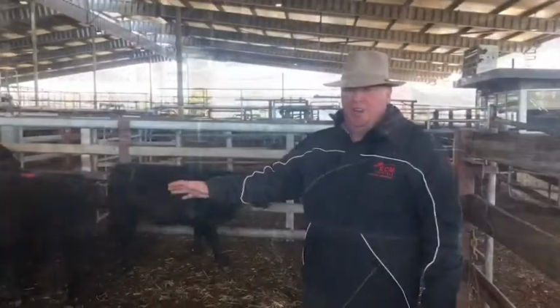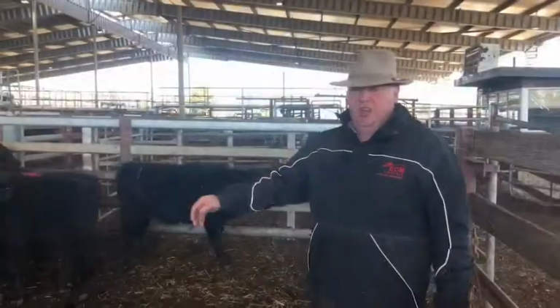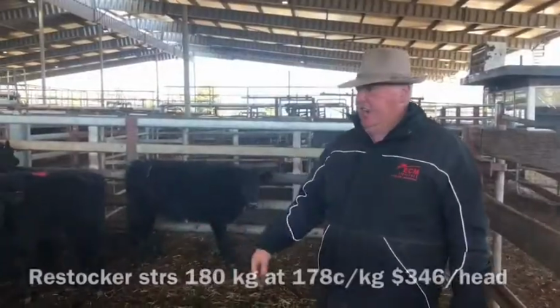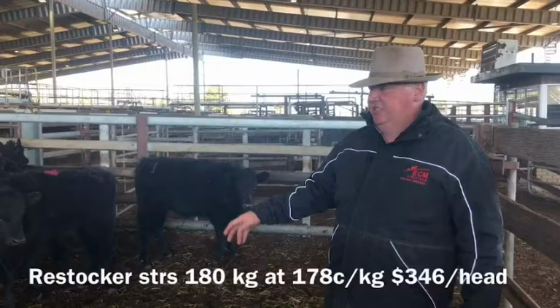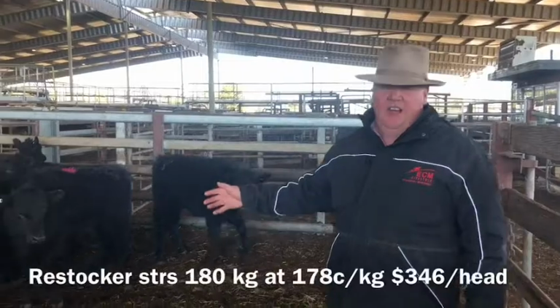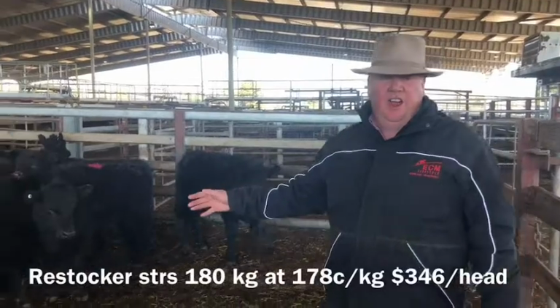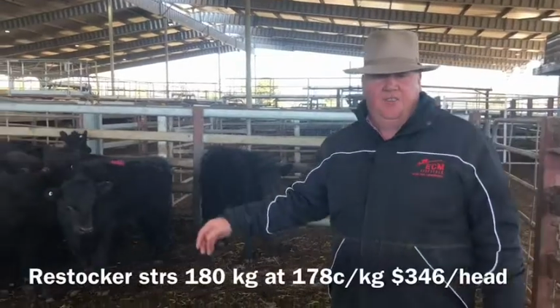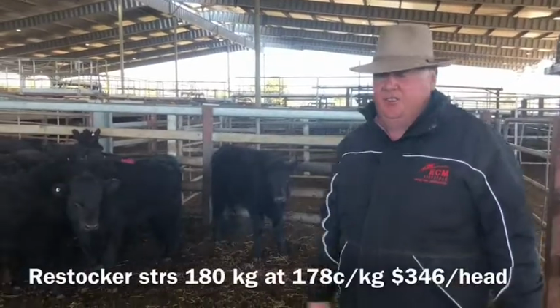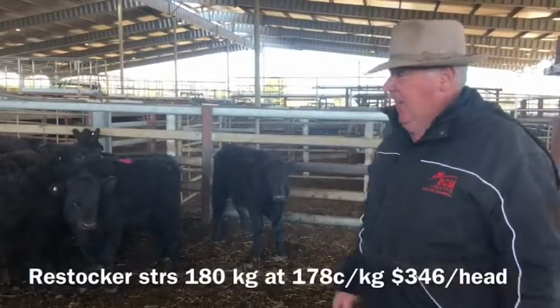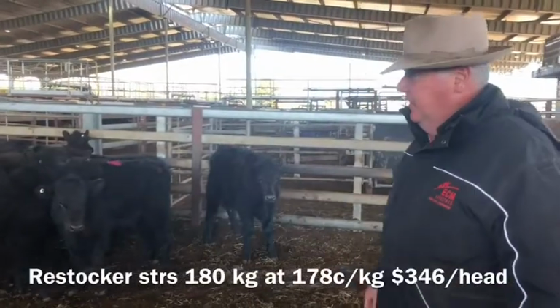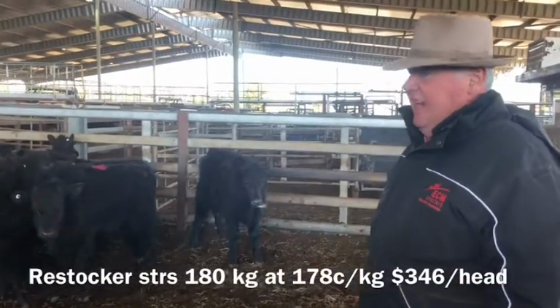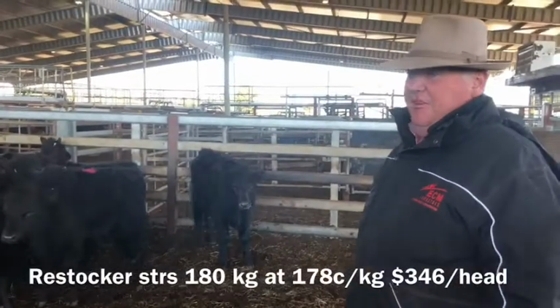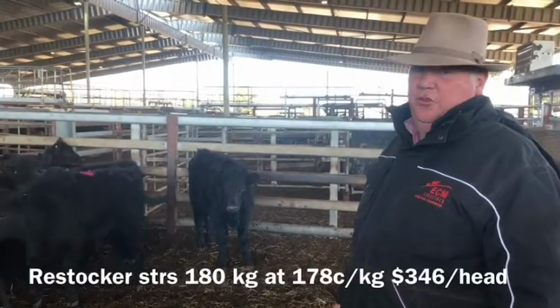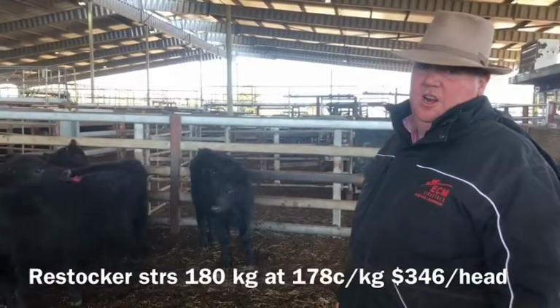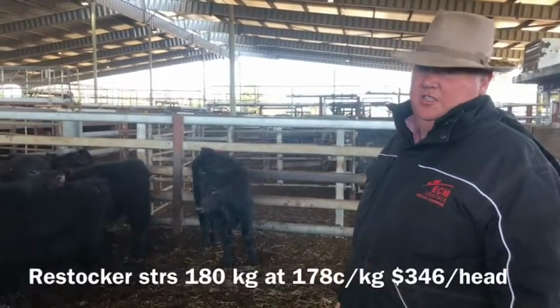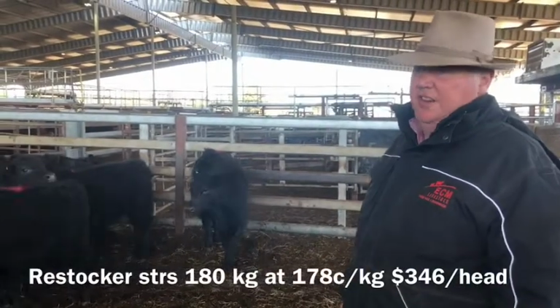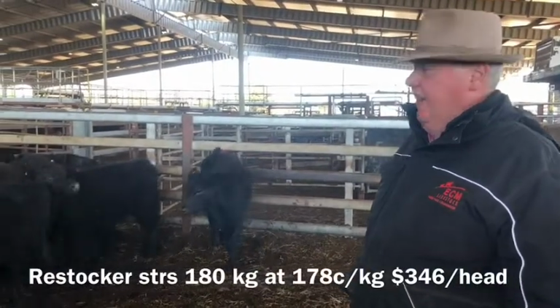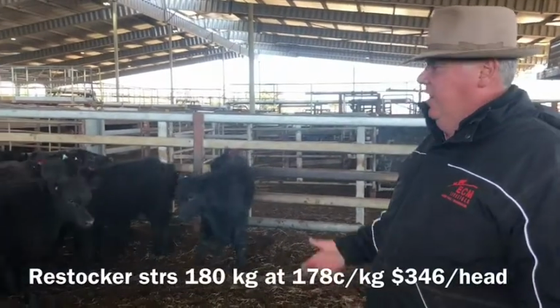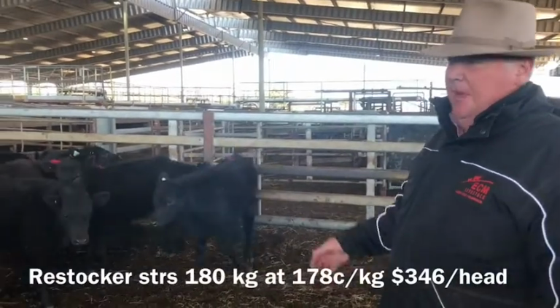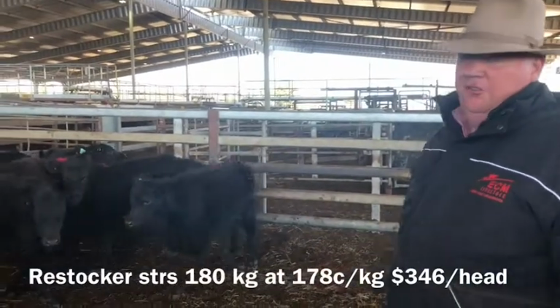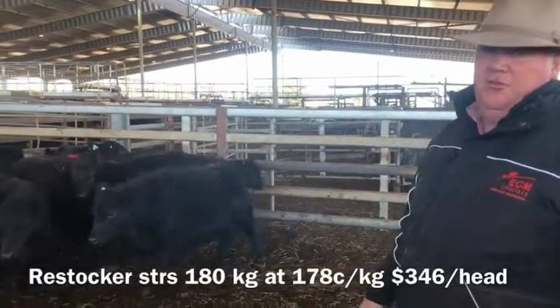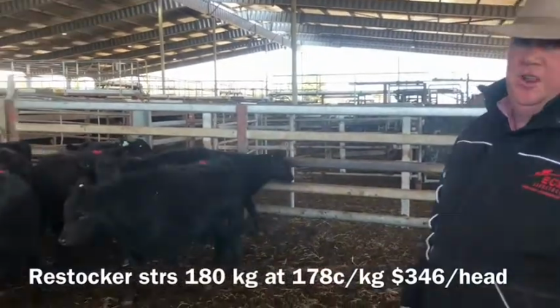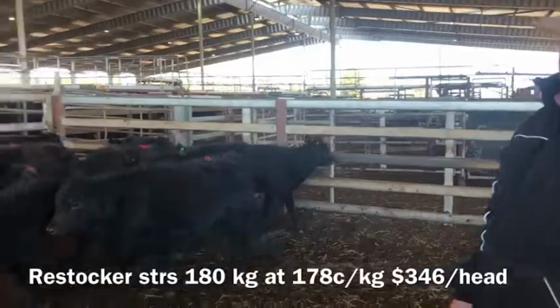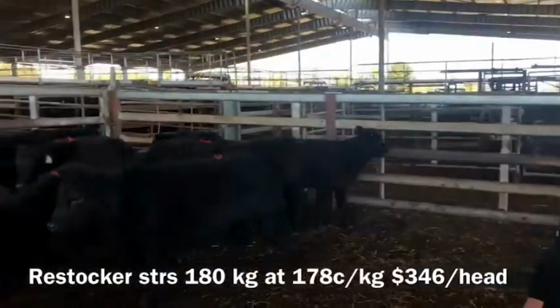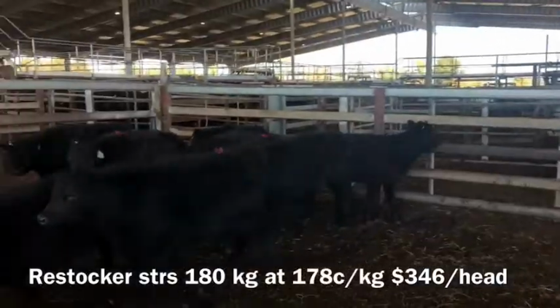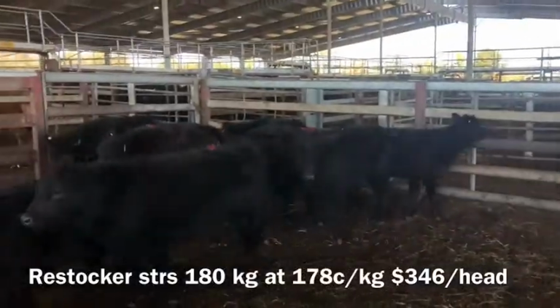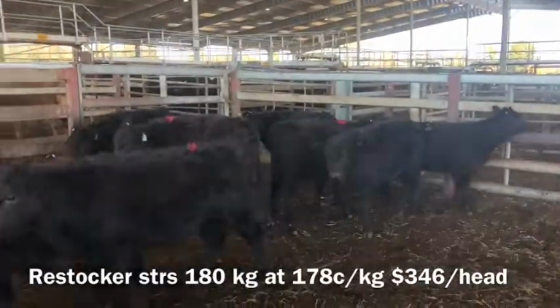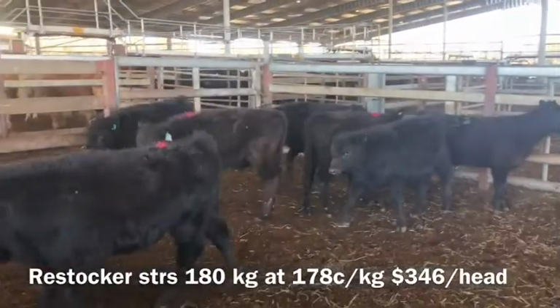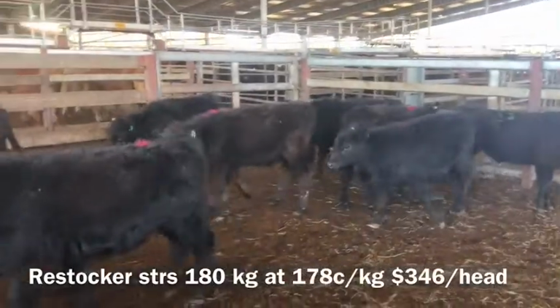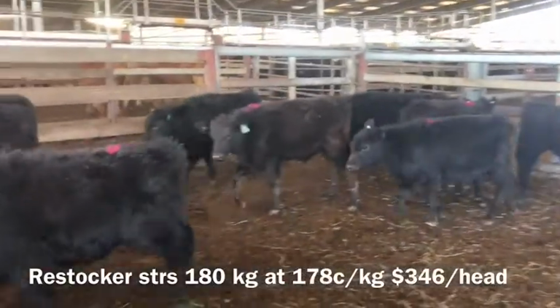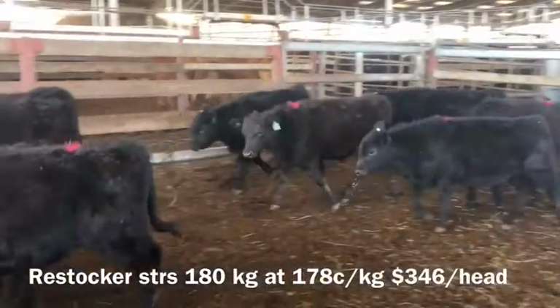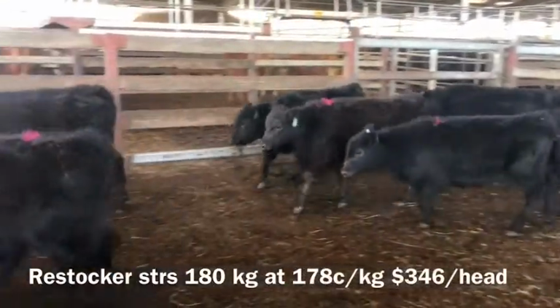And here's Paddy's pen. Here's some re-stock steers, sort of 185 kilos, averaging through at $1.77. Came out at $3.40 odd dollars. Pretty good buying for having your steers back on the paddy.